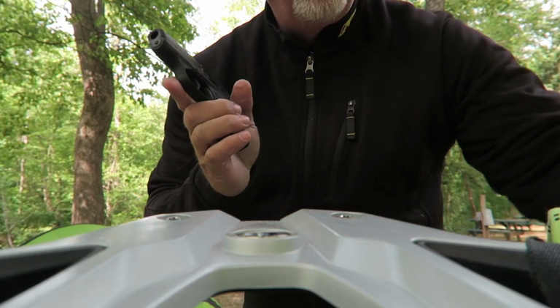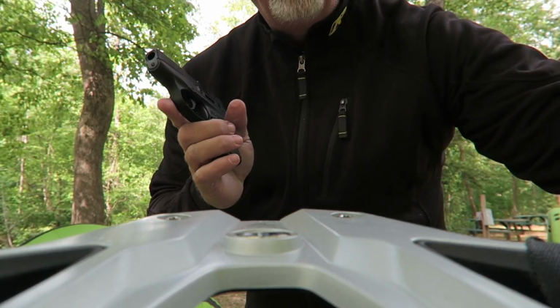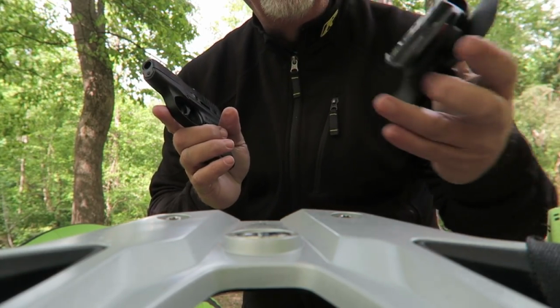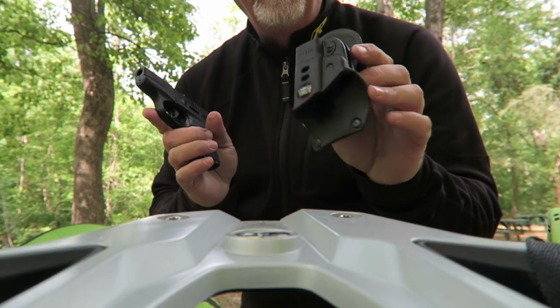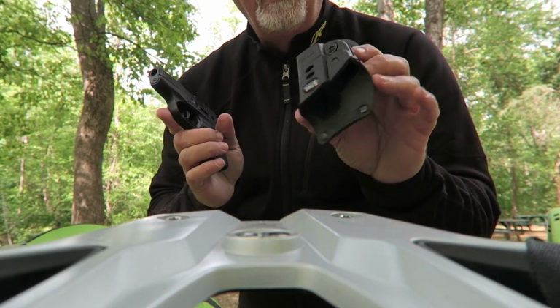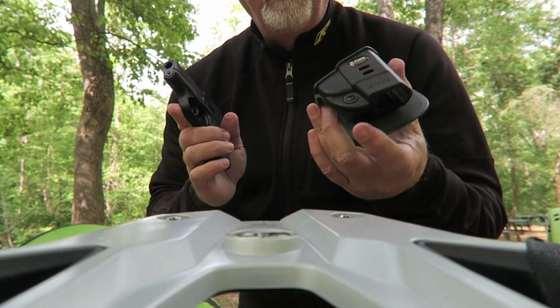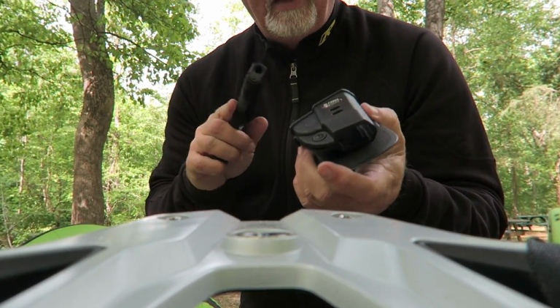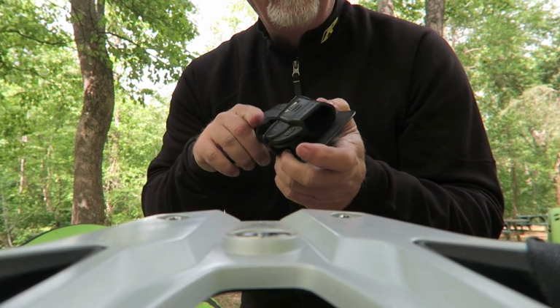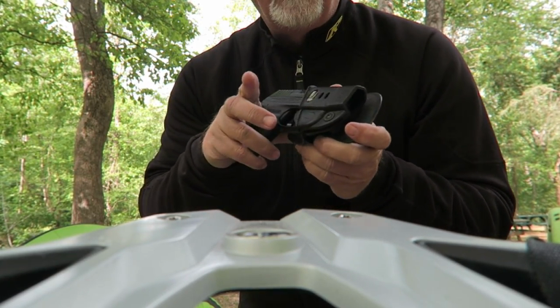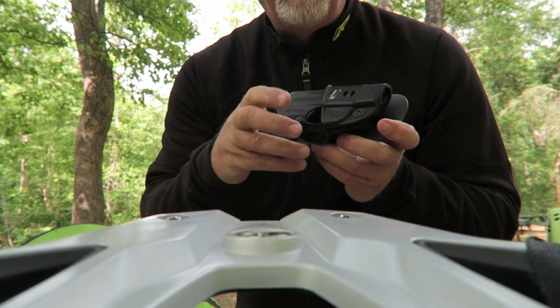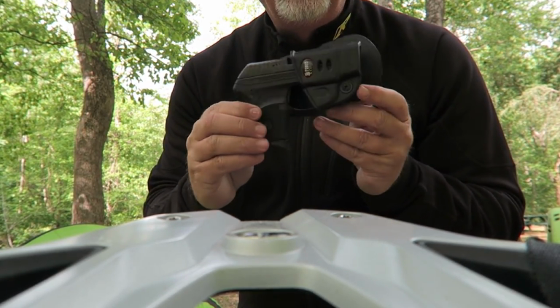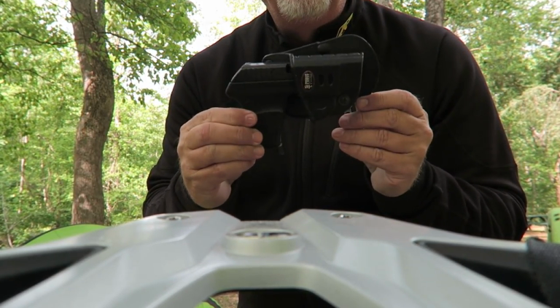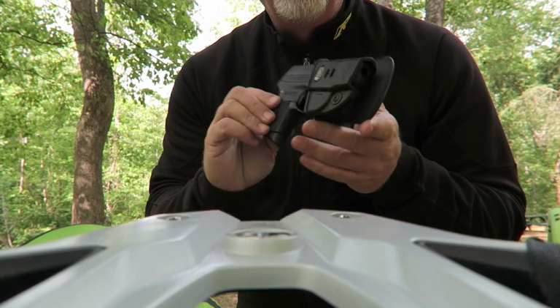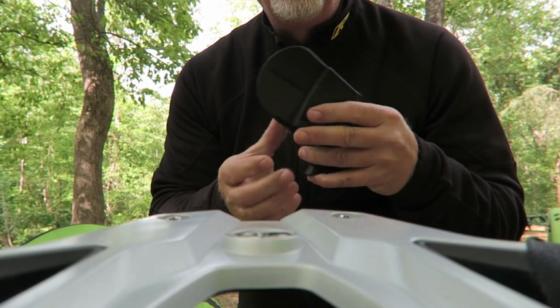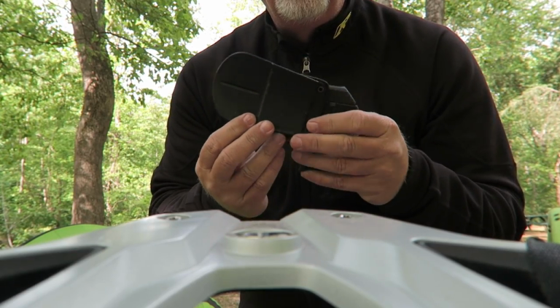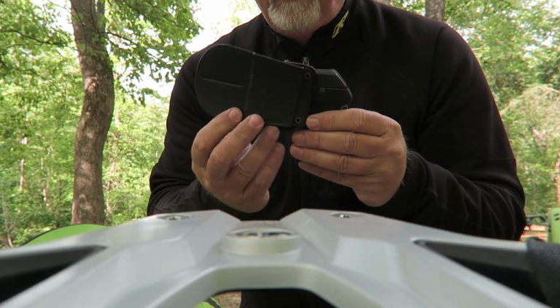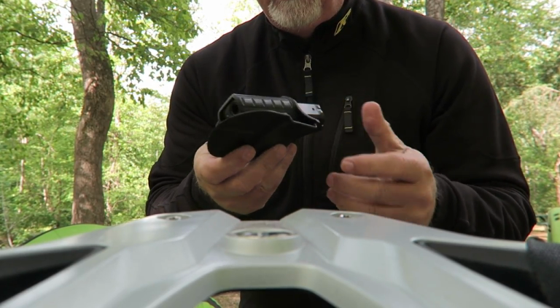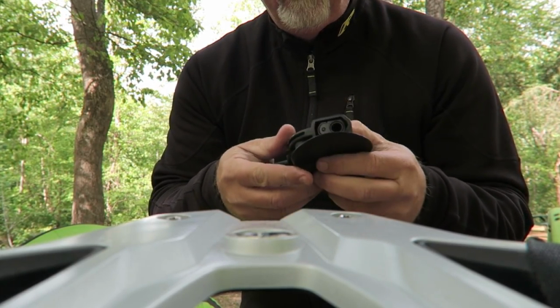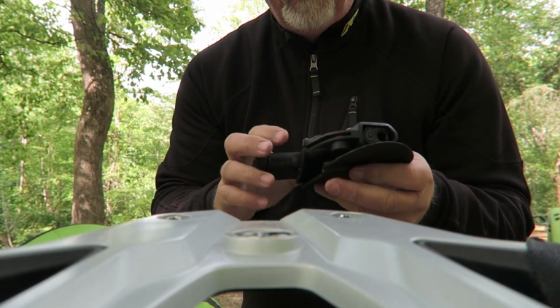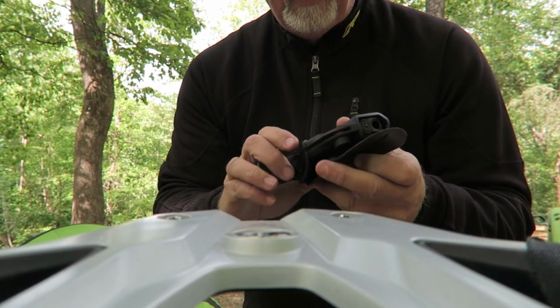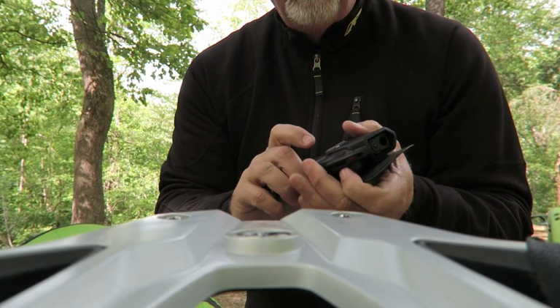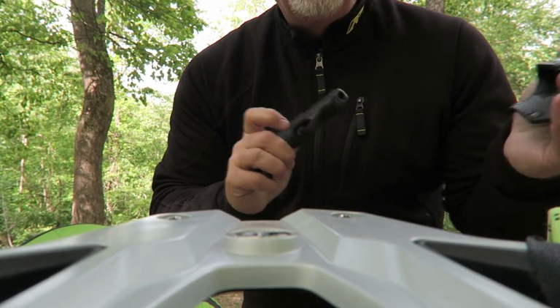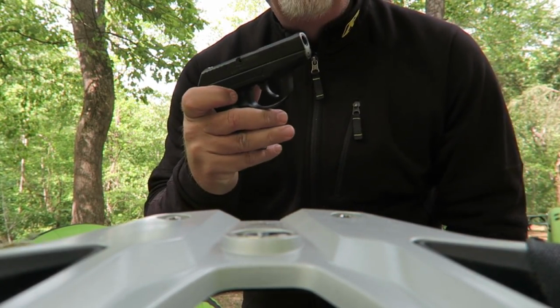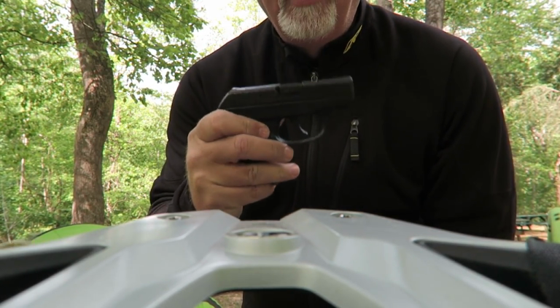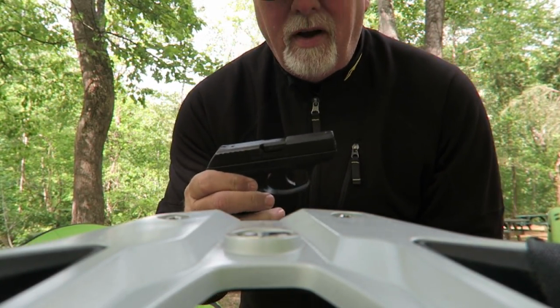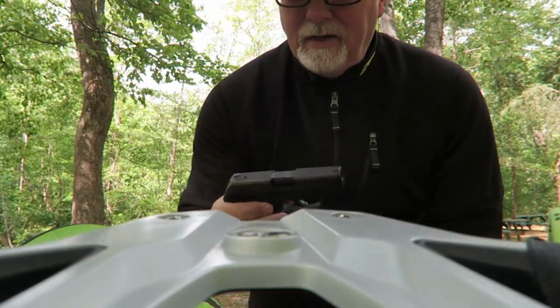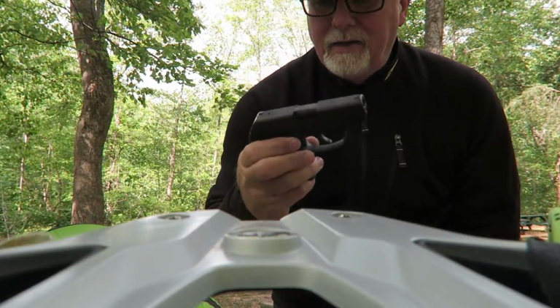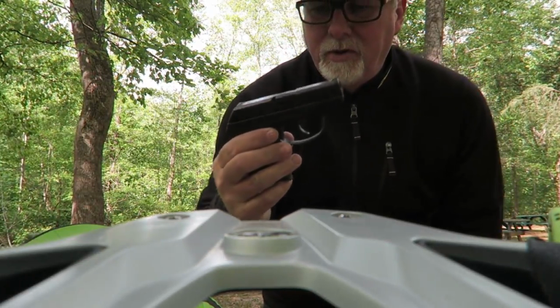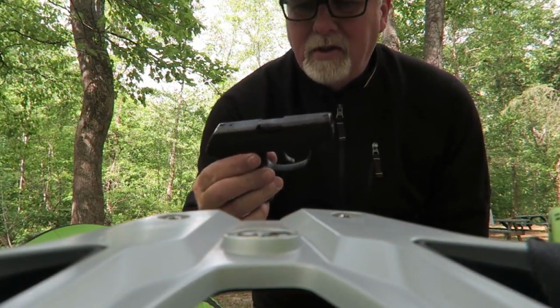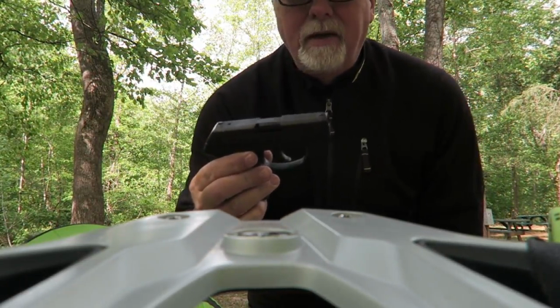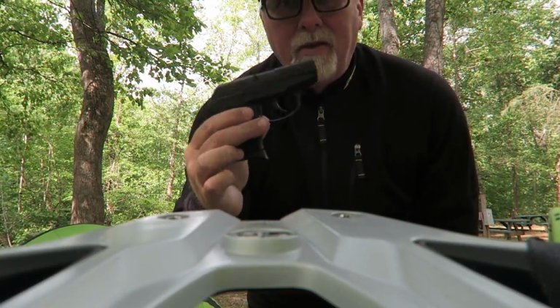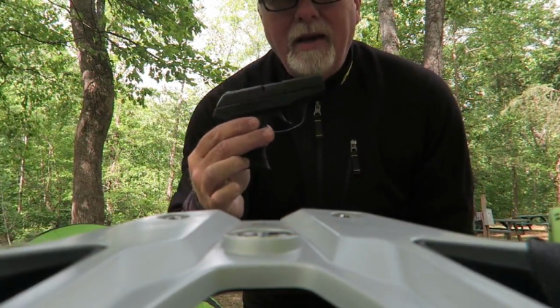I also have a little case here that just slides right down in if you'd like. So there you go — if that helps you at all, it is the Ruger LCP 380.